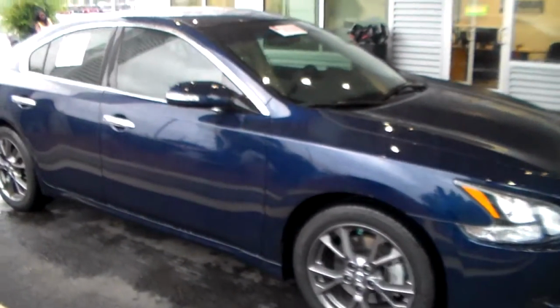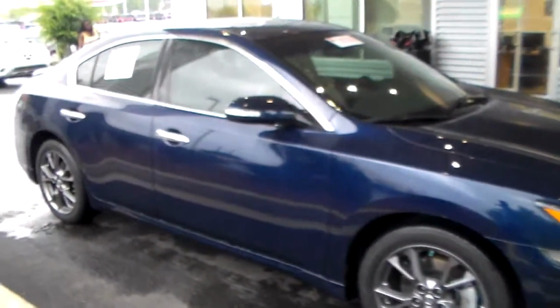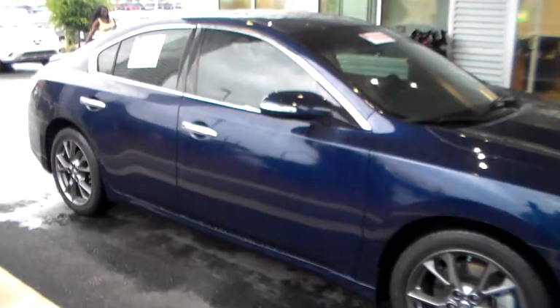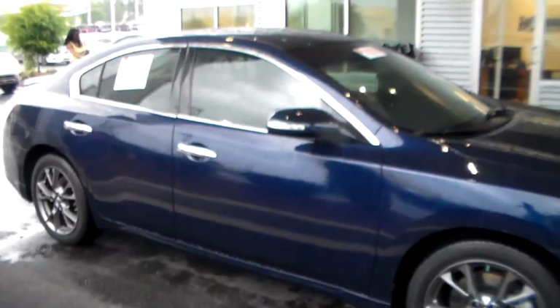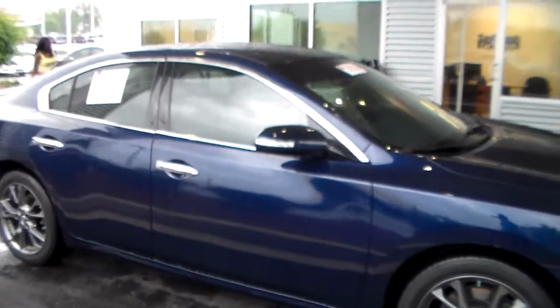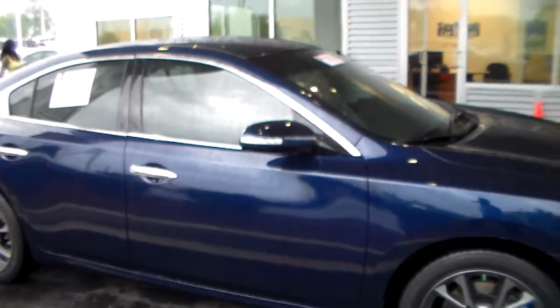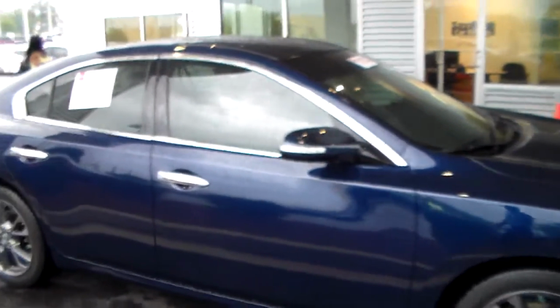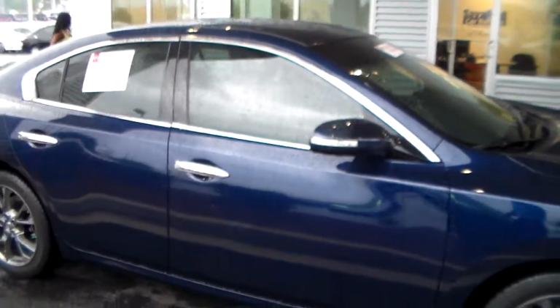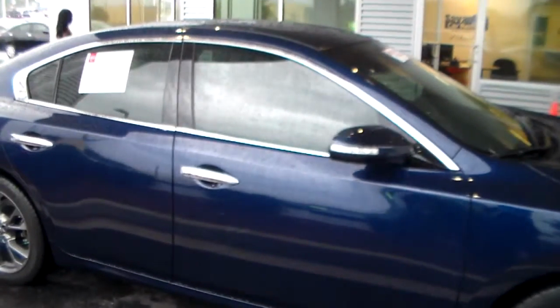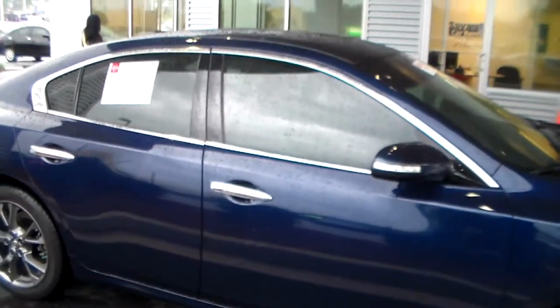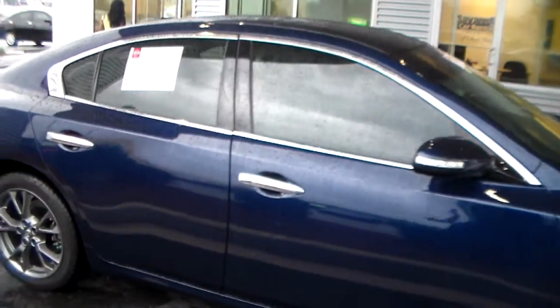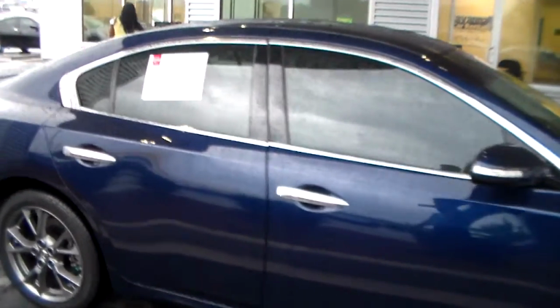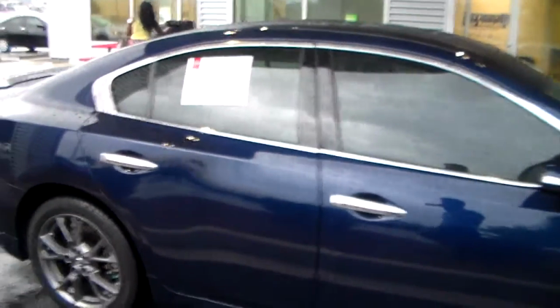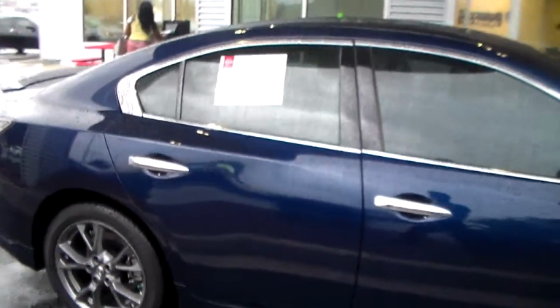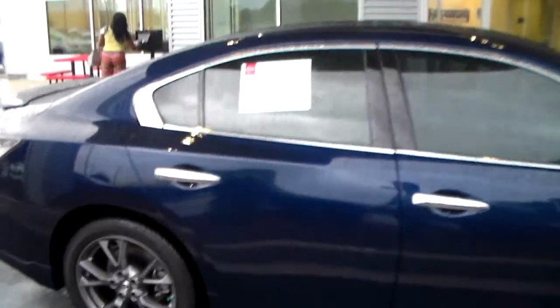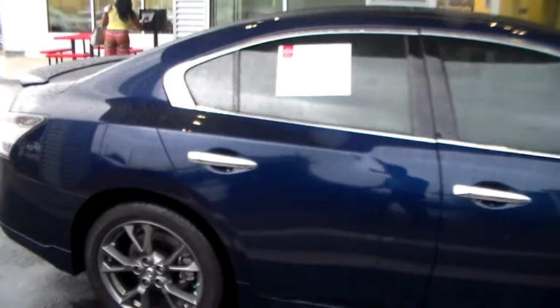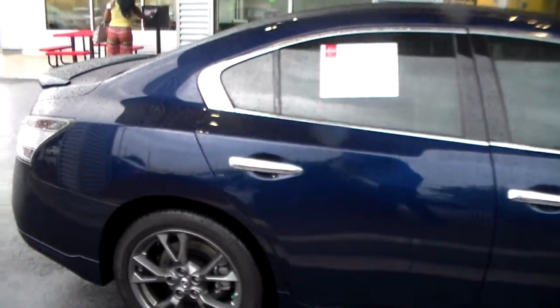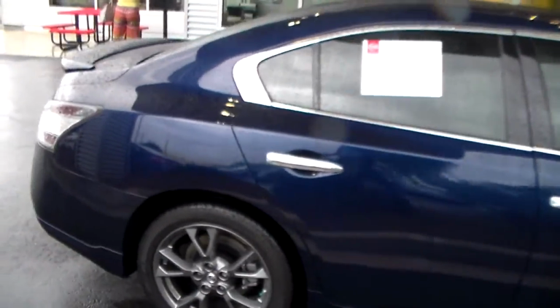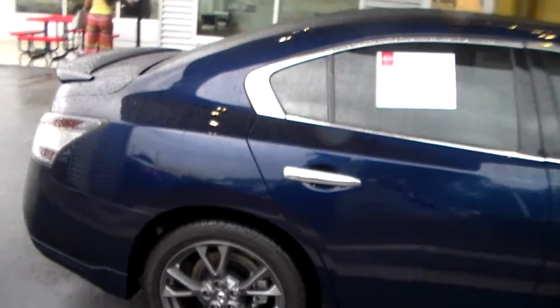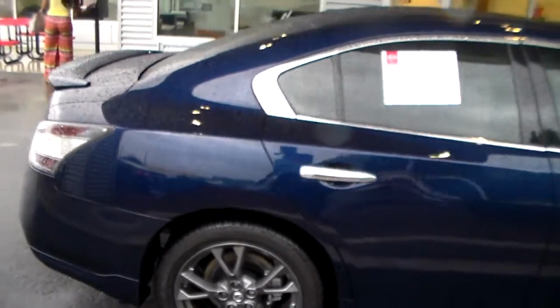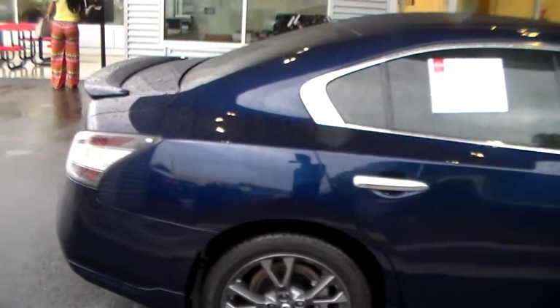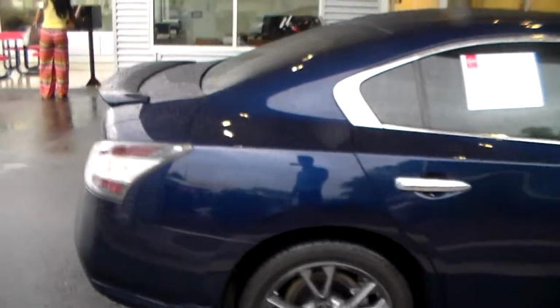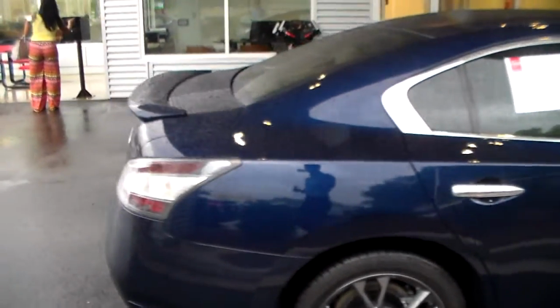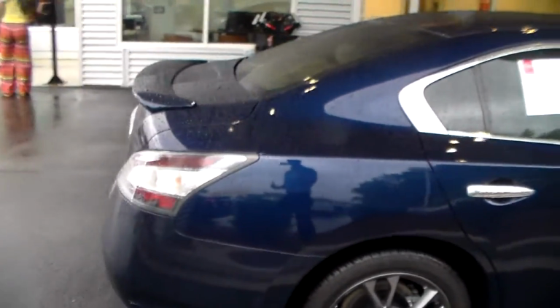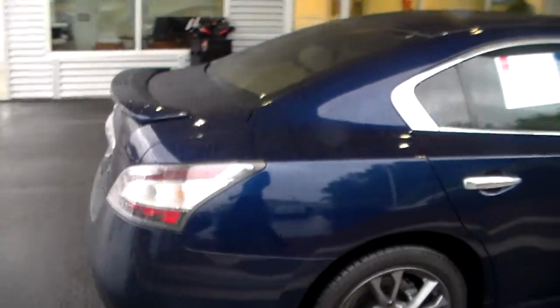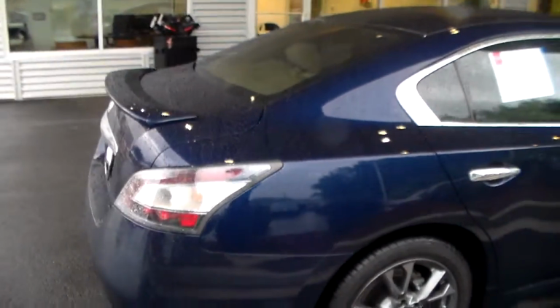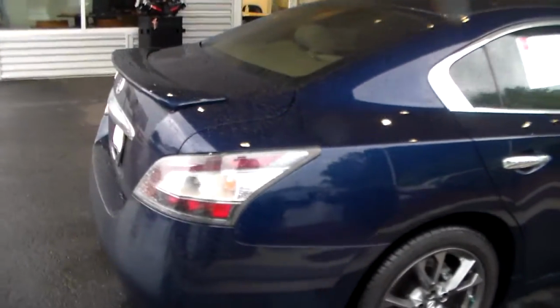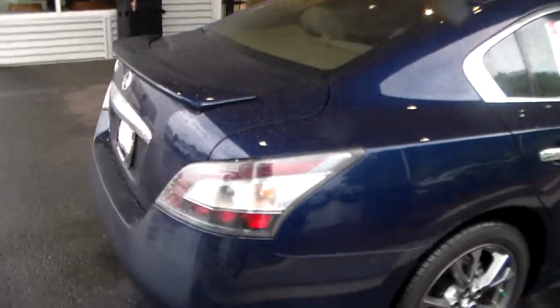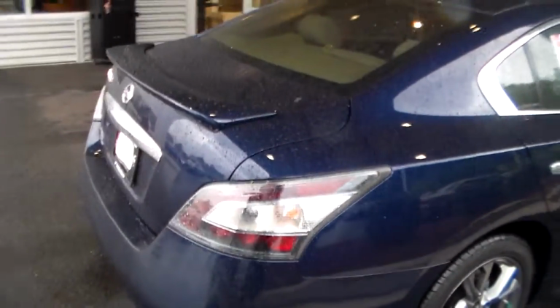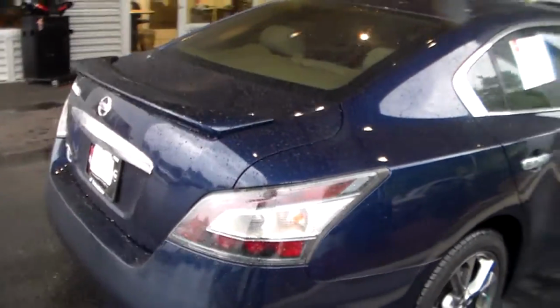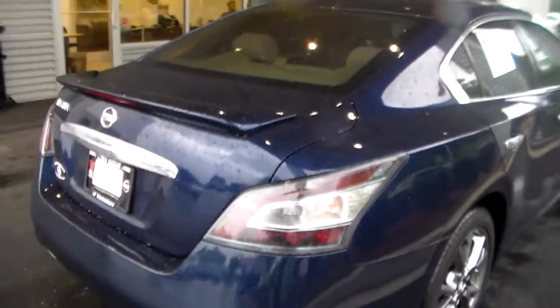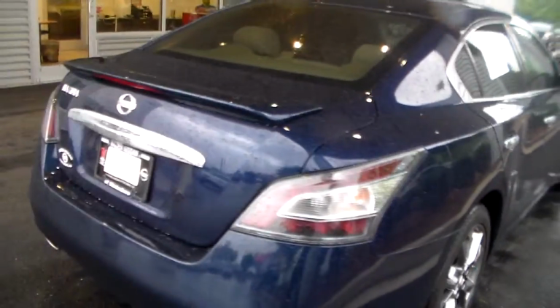You've got the 17 inch machined aluminum alloy wheels. Also notice the chrome finishing along the doors and the door handles. You've got the wraparound taillights which is going to allow for better visibility when braking or turning on either side of you.